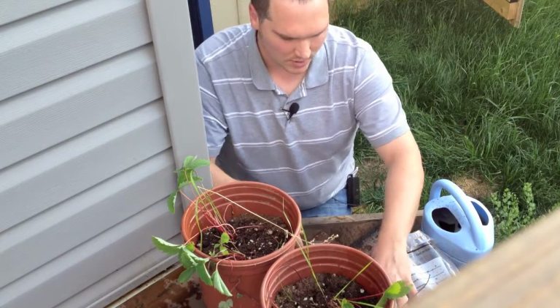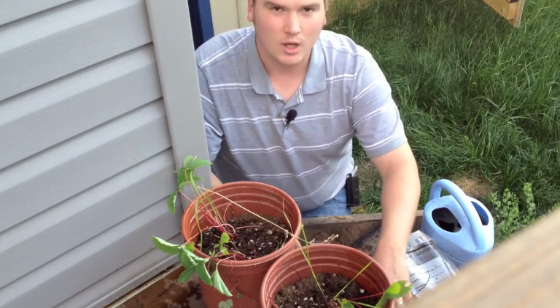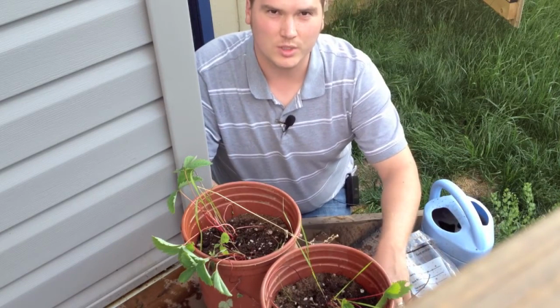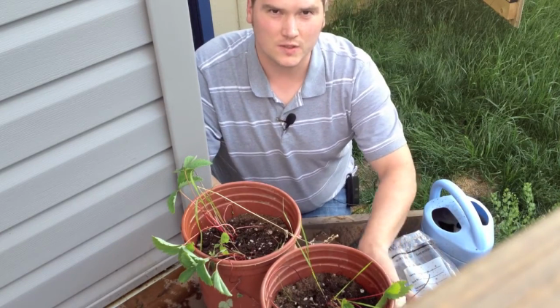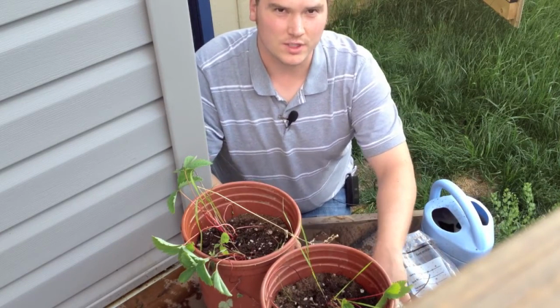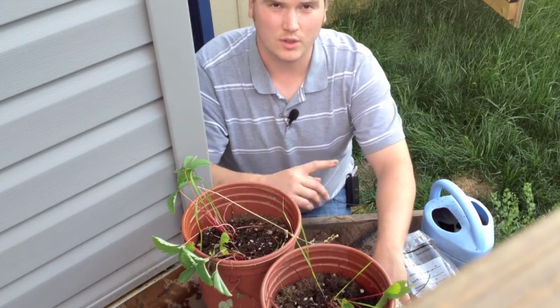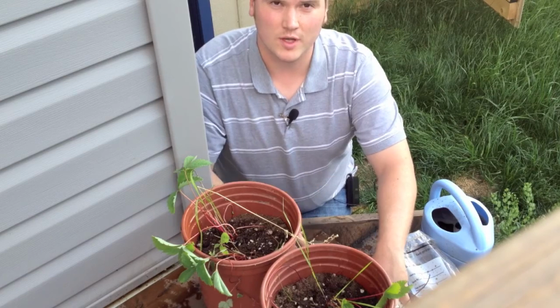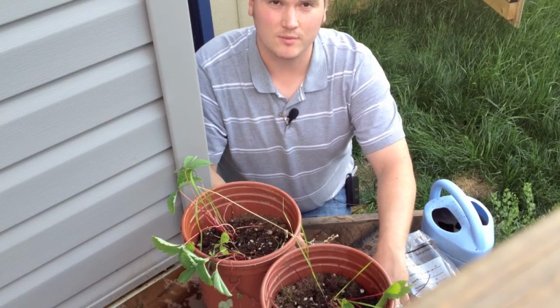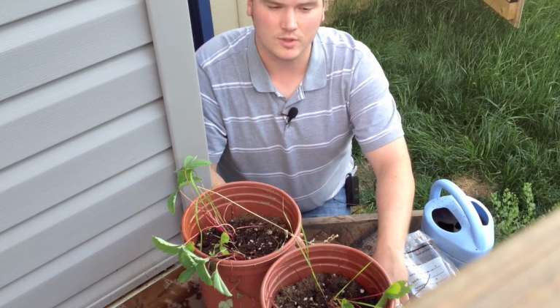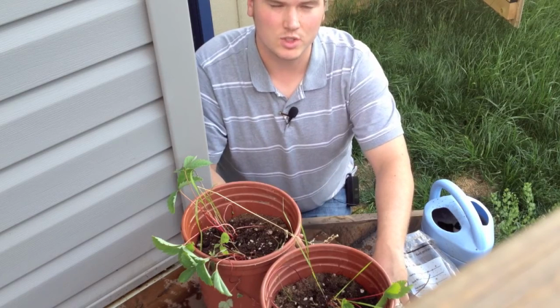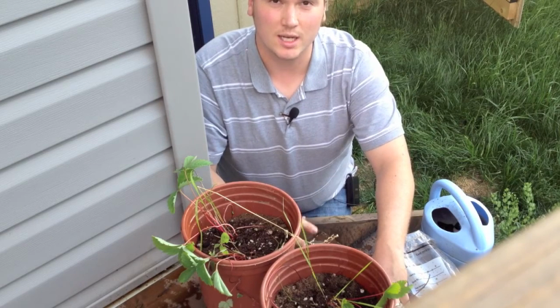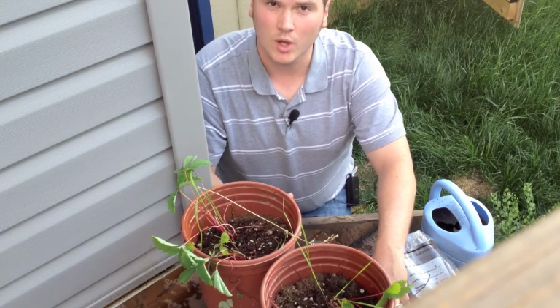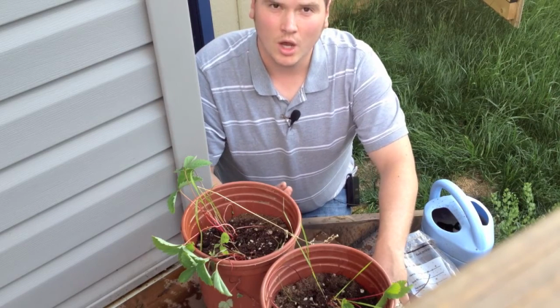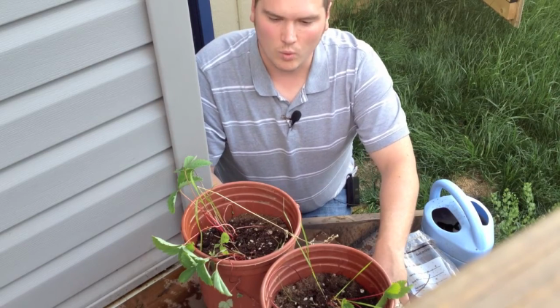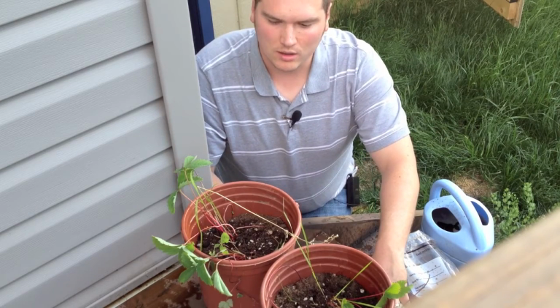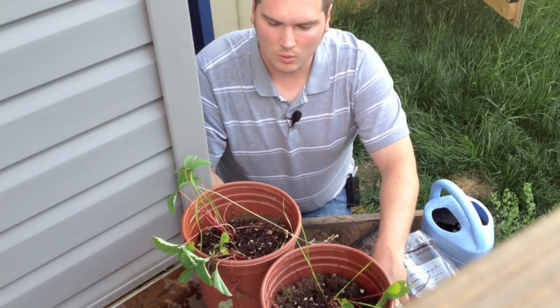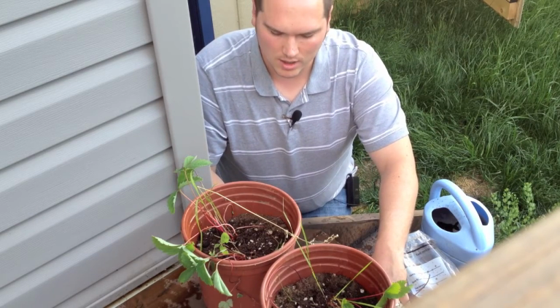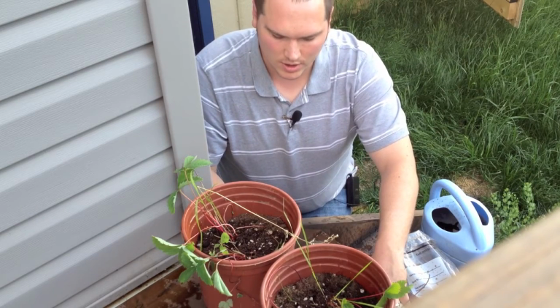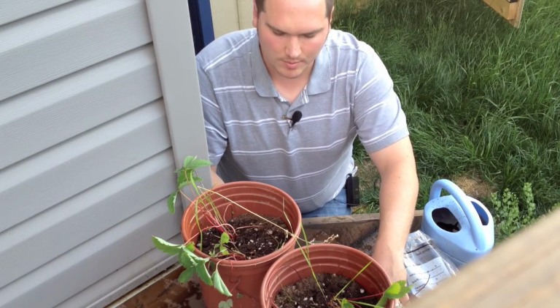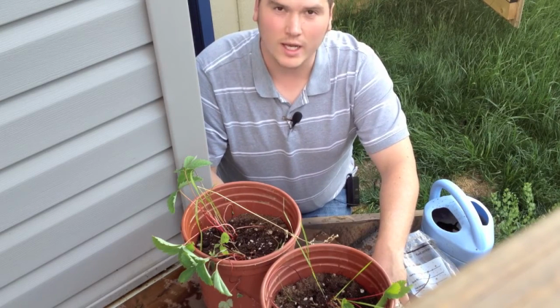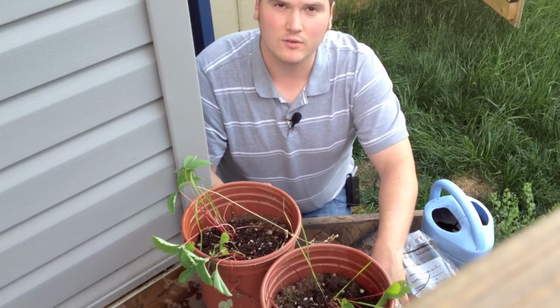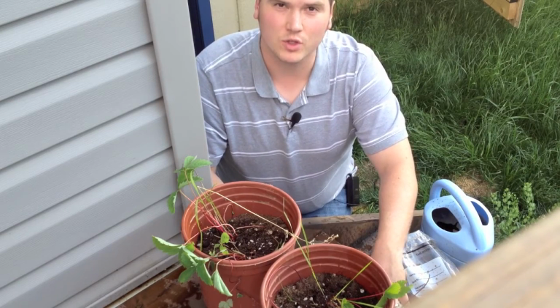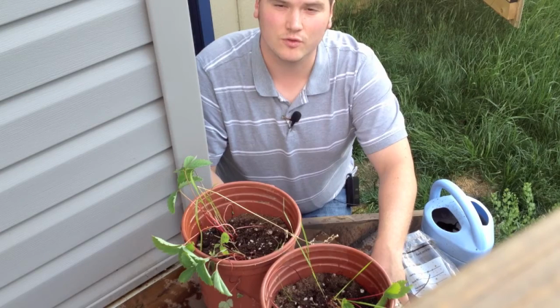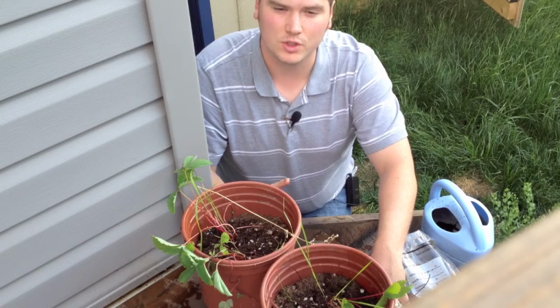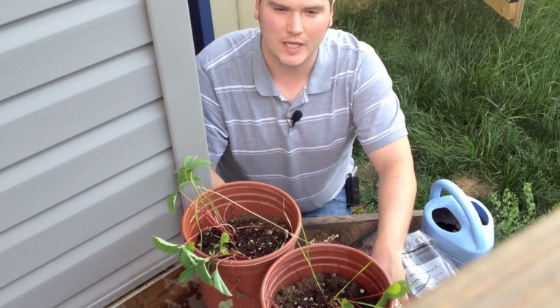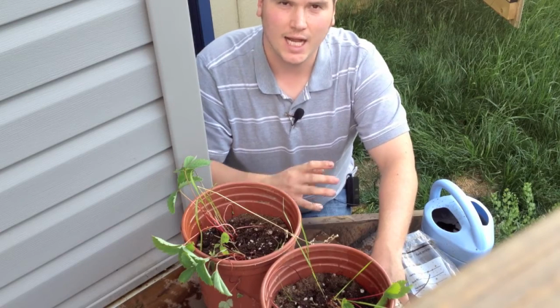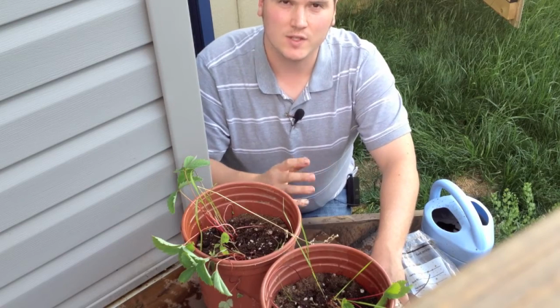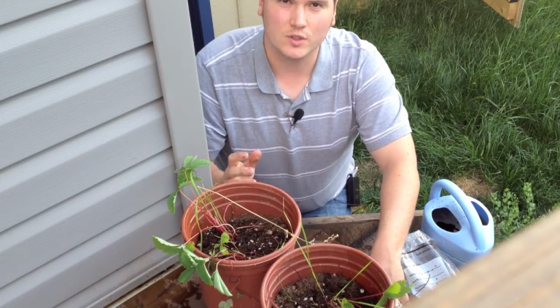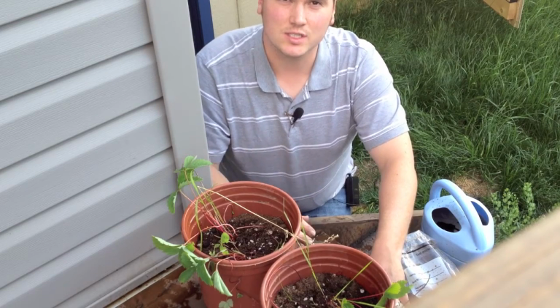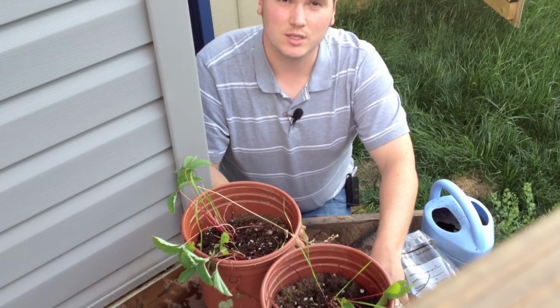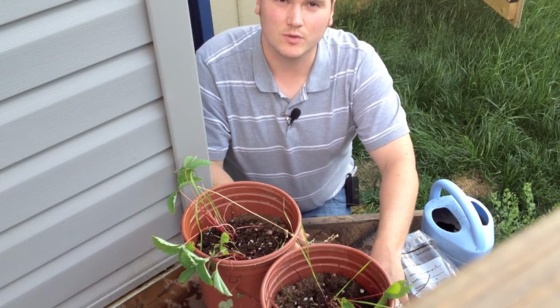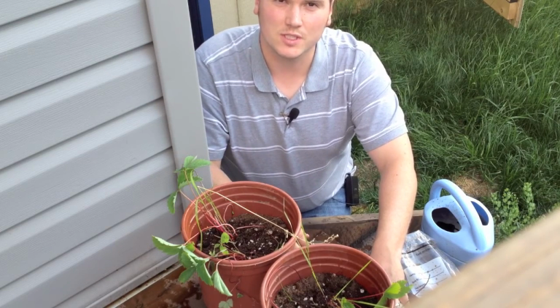So we'll be gentle with these. We're going to put them in some shade and keep them well watered but not dripping wet for the first few days, then slowly transition them to full sun.